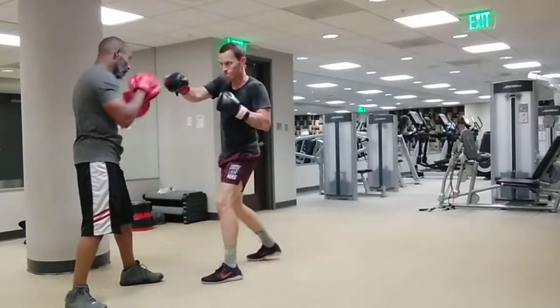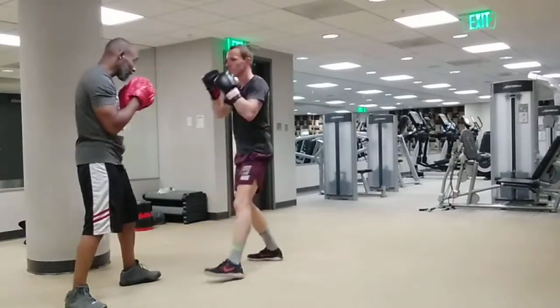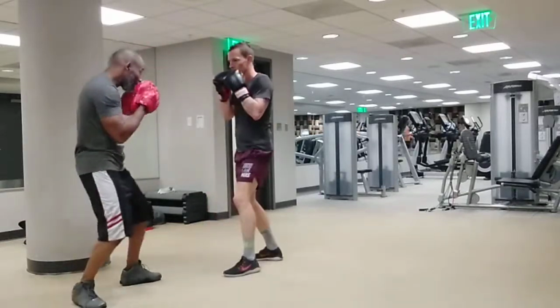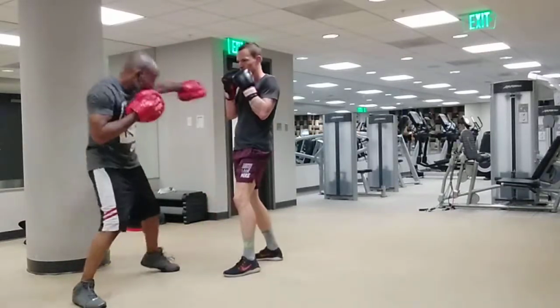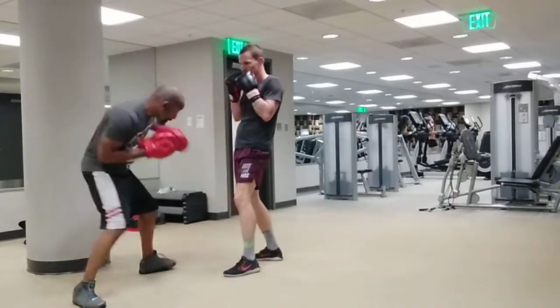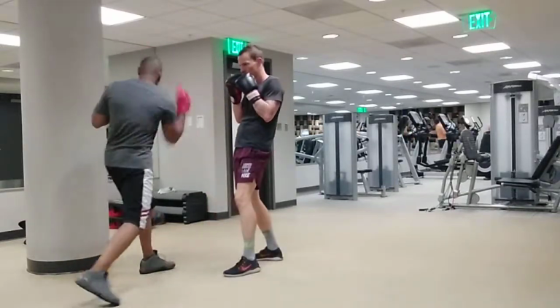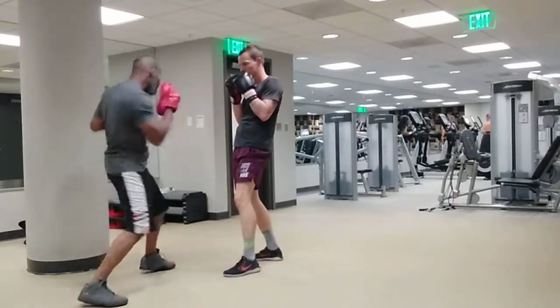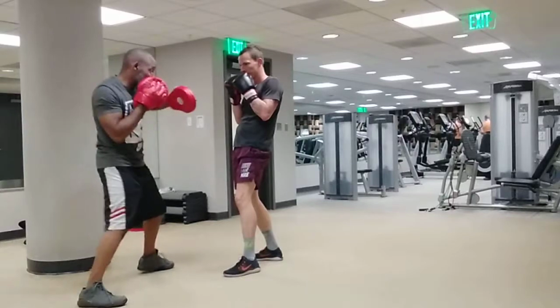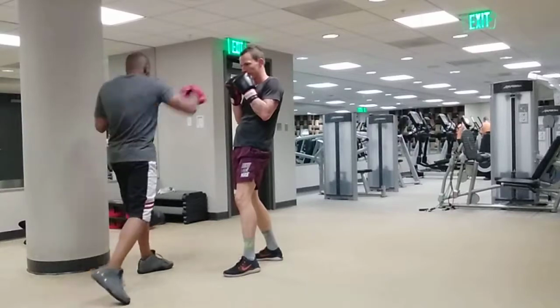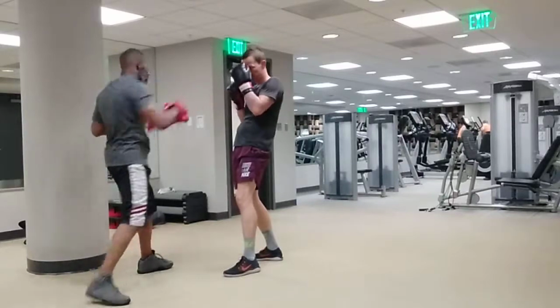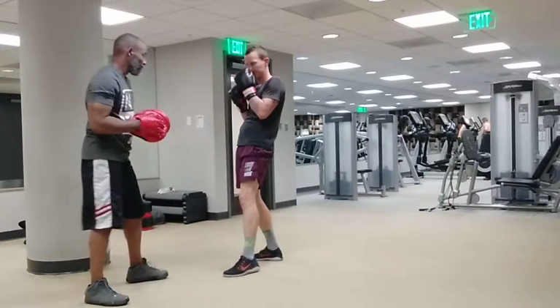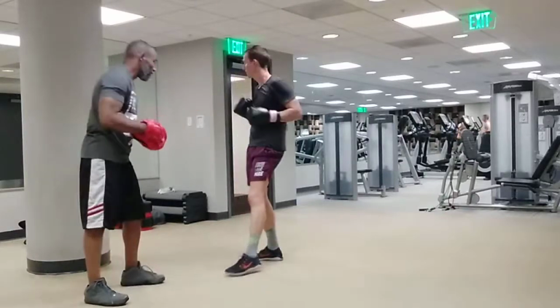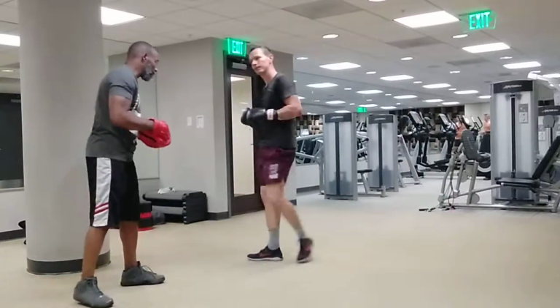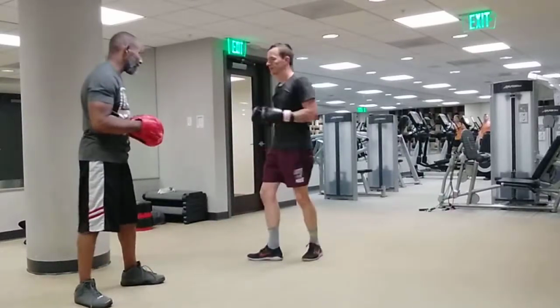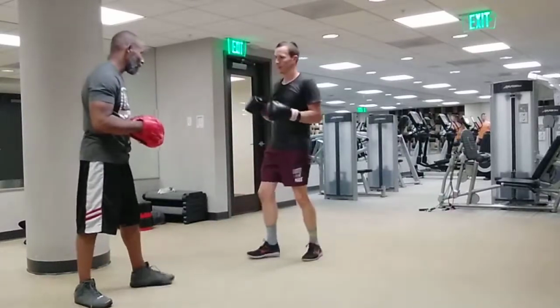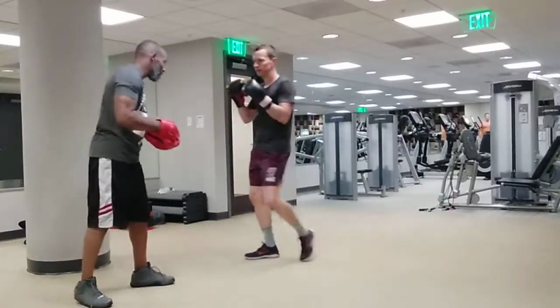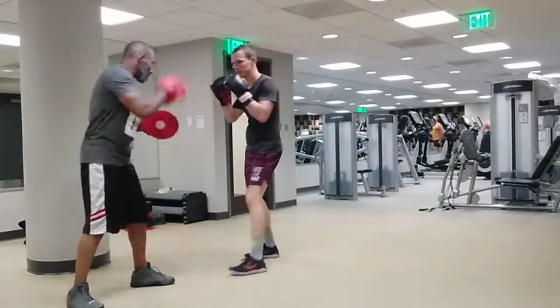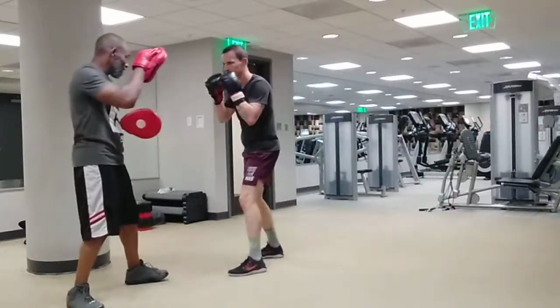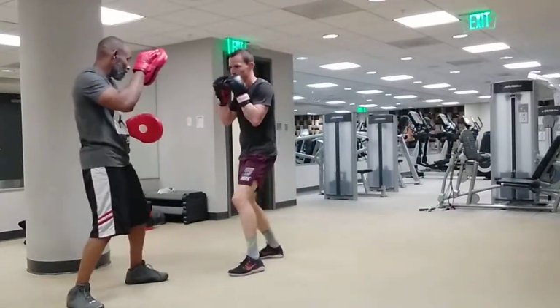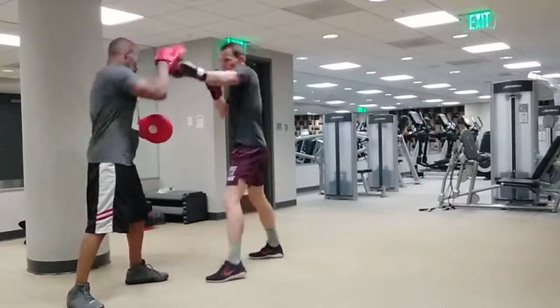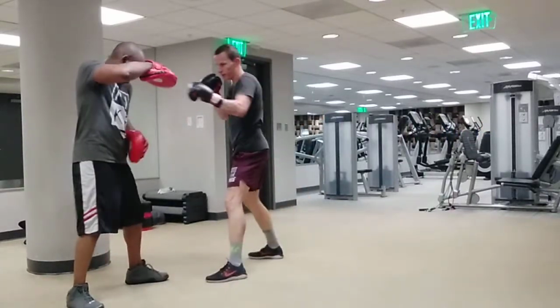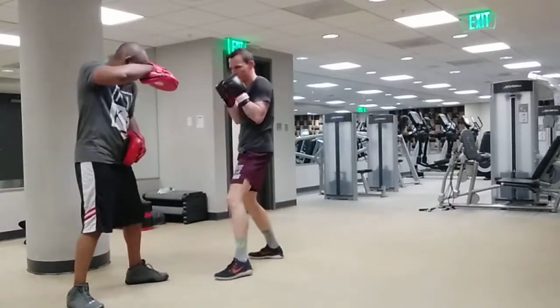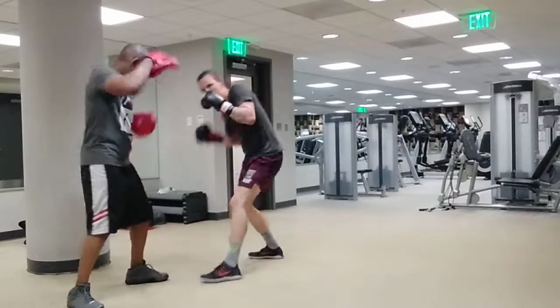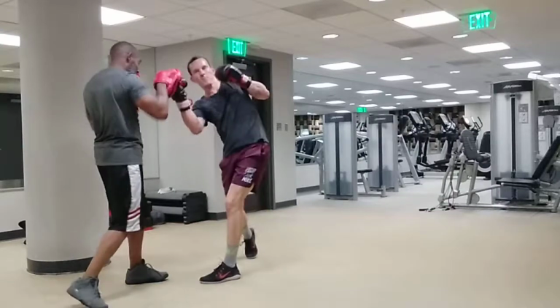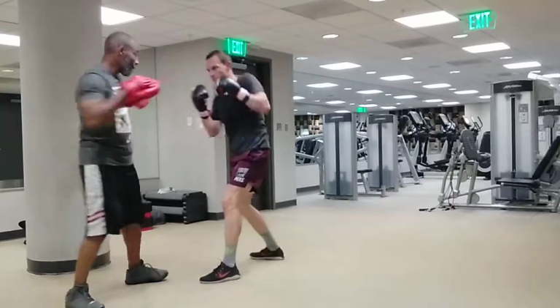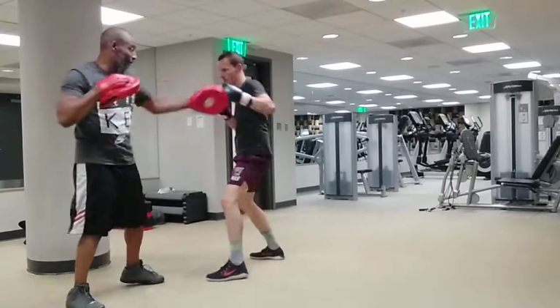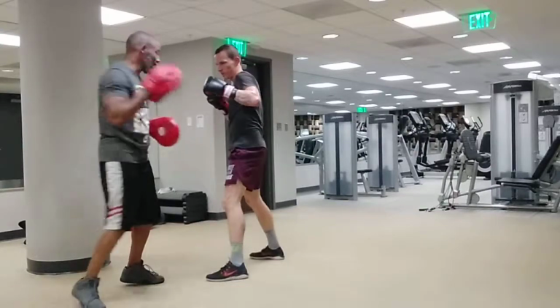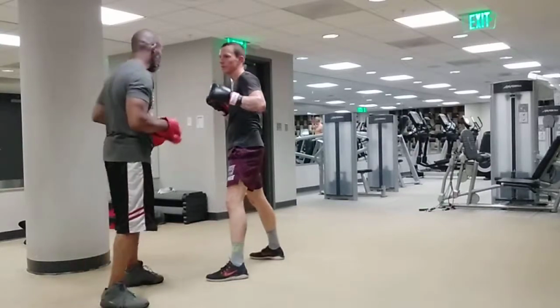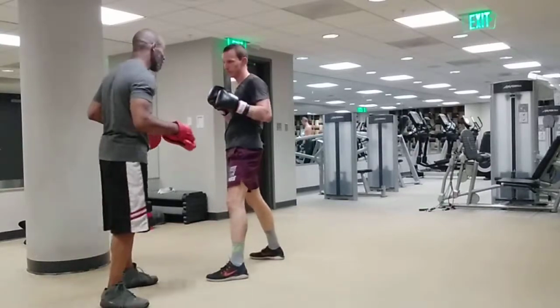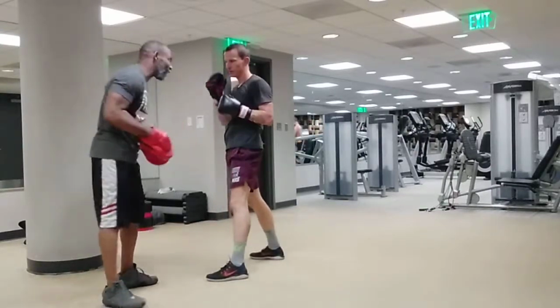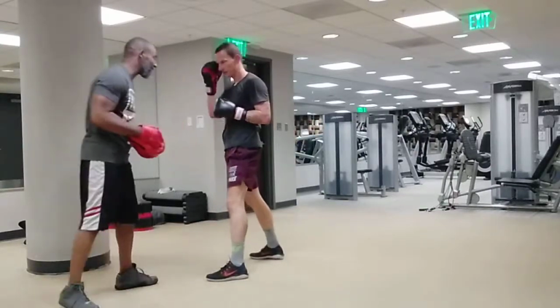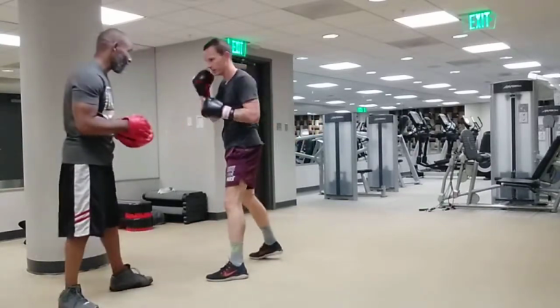Watch this. Bing, bing, bing, bing. Keep it tight now. Hold the six. Bing, bing, bing. That three will come right off the six now.